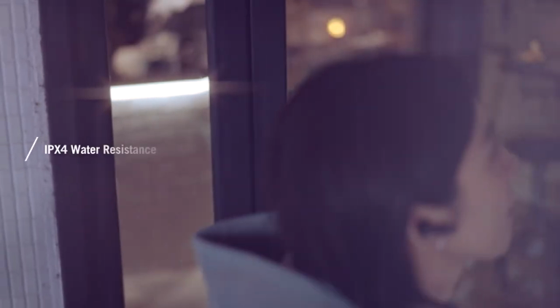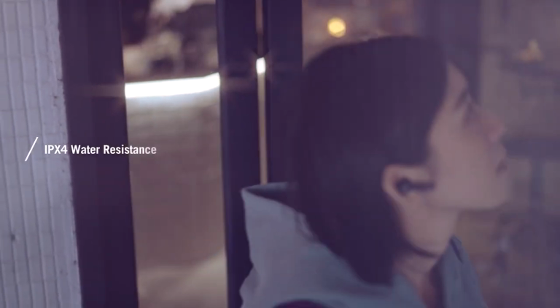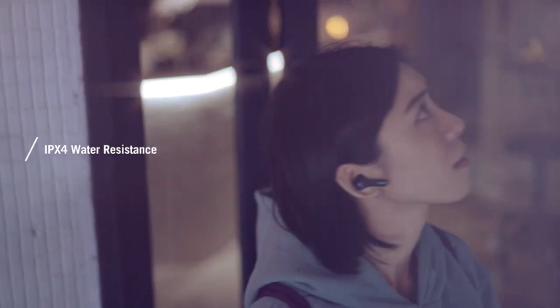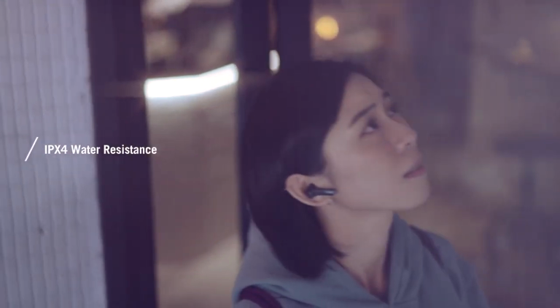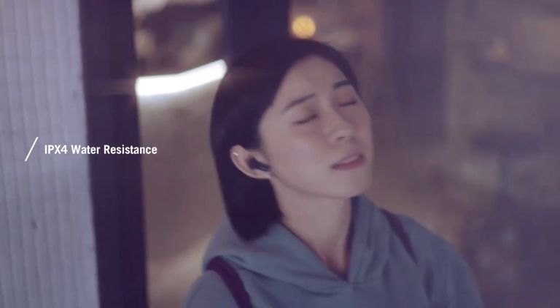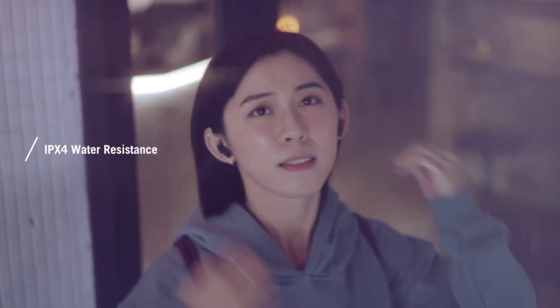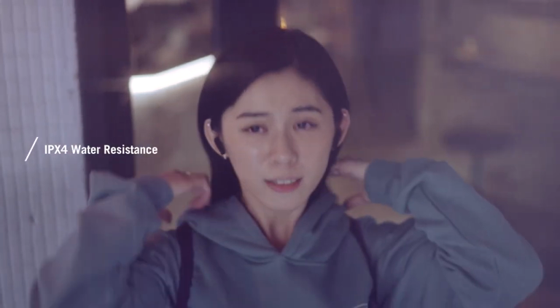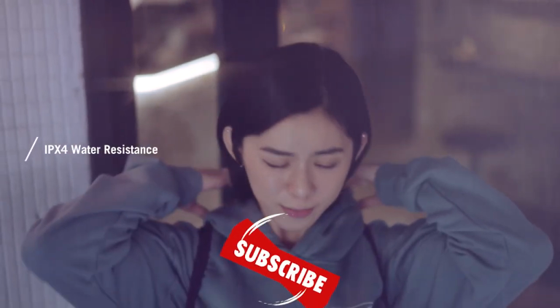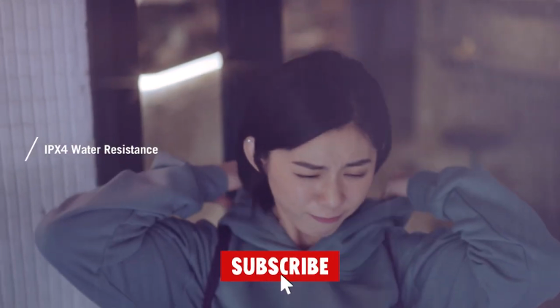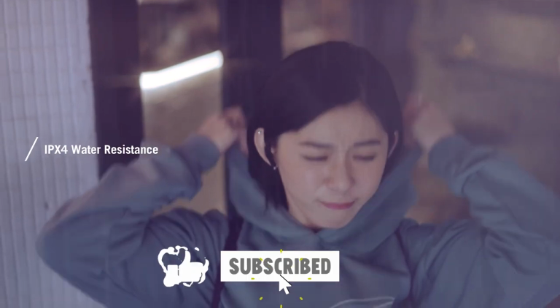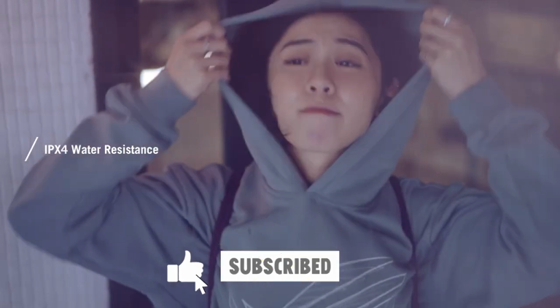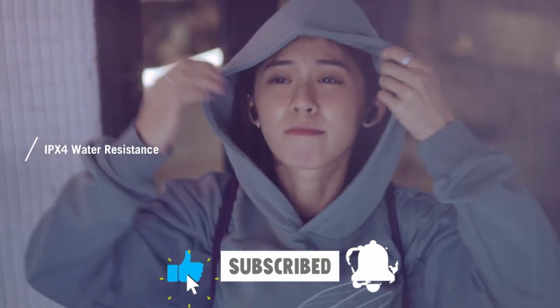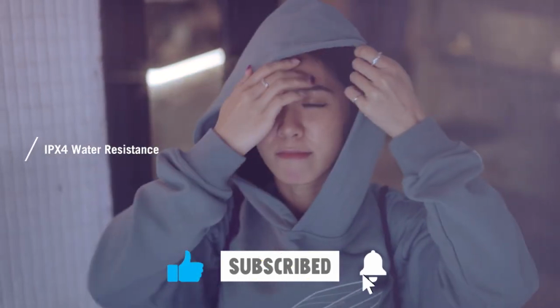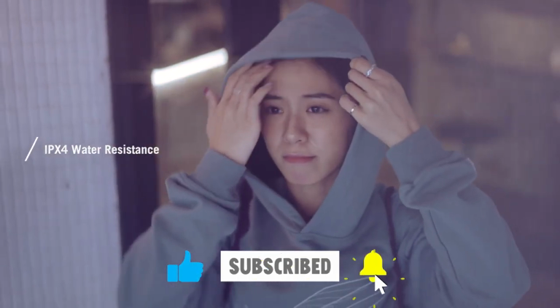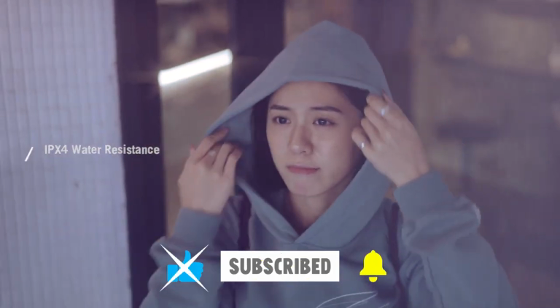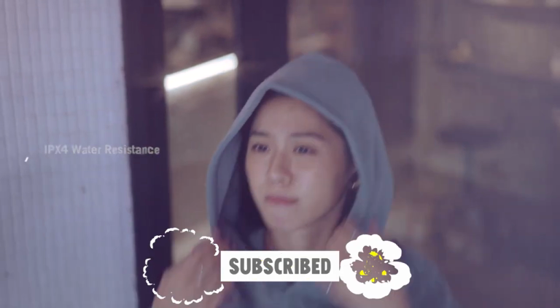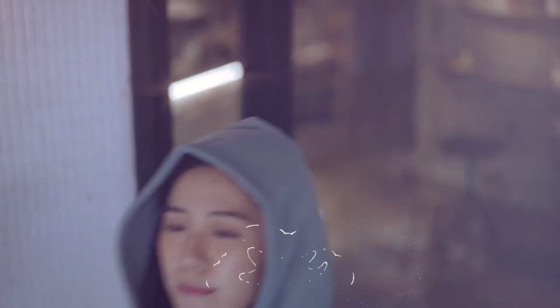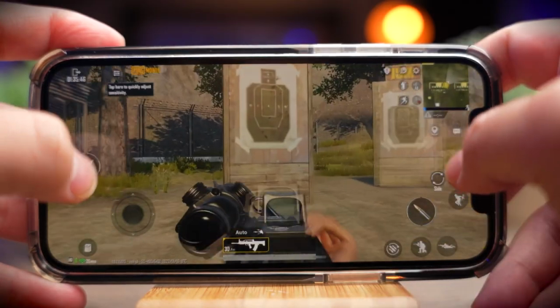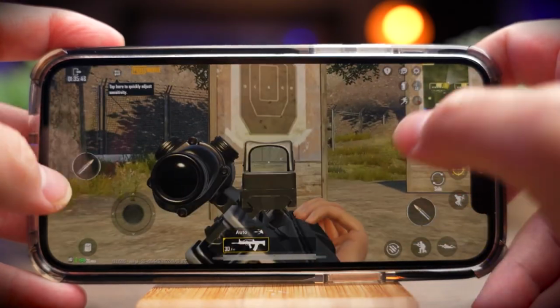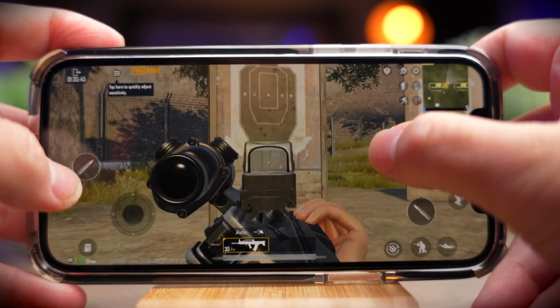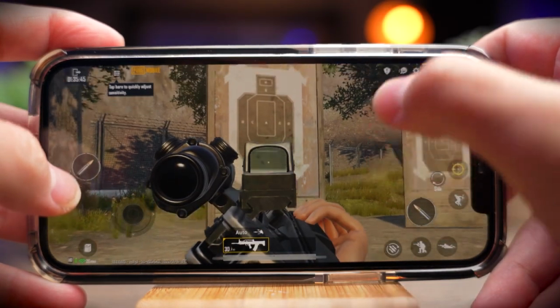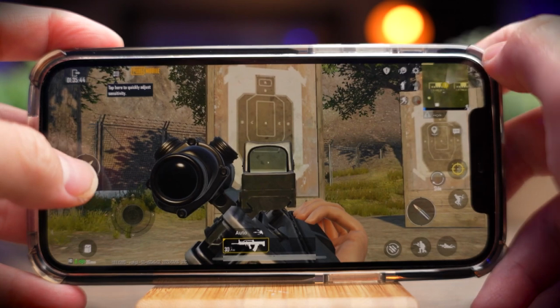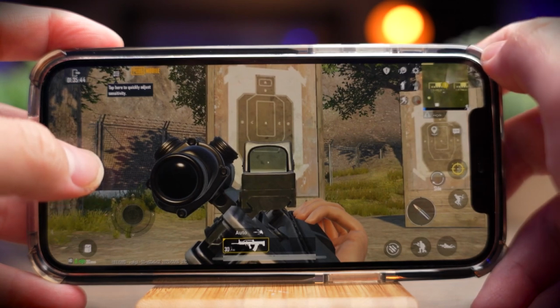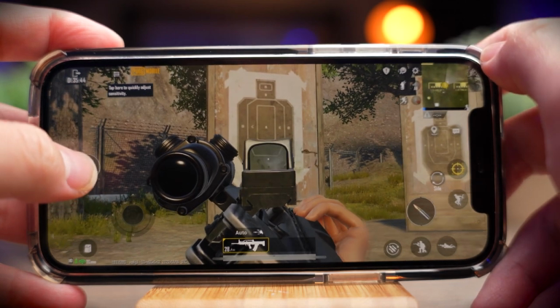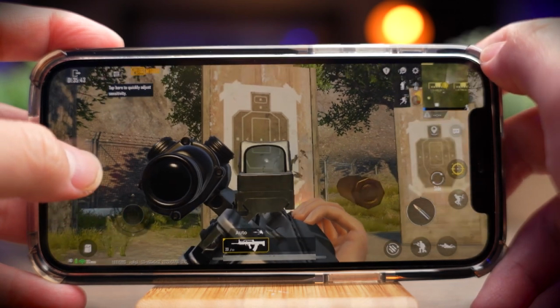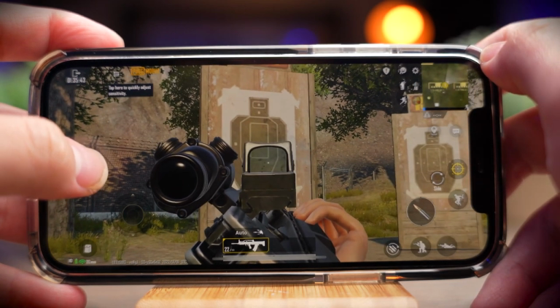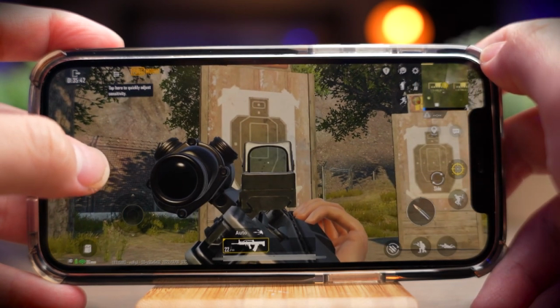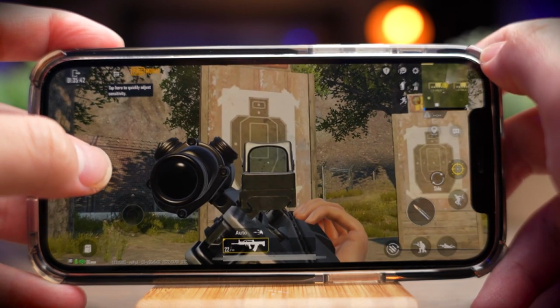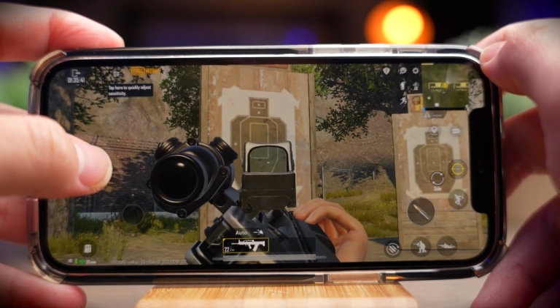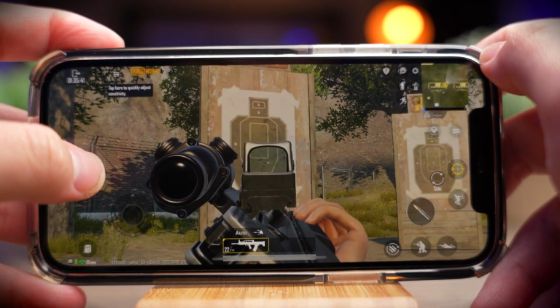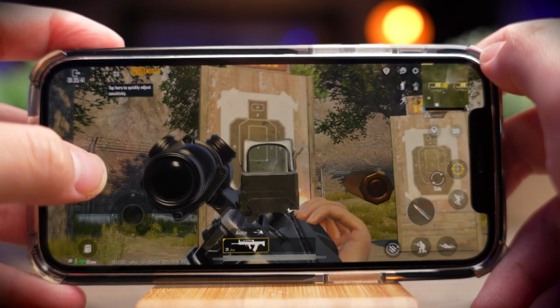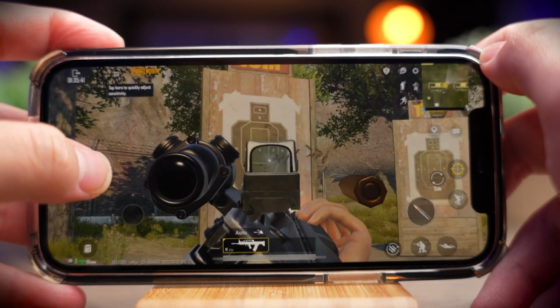Thanks for watching this video. Please remember to leave a like and subscribe to our channel to see more videos like this in the future. If you have any questions related to the products listed here, leave a comment below and I will get back to you as soon as I can.